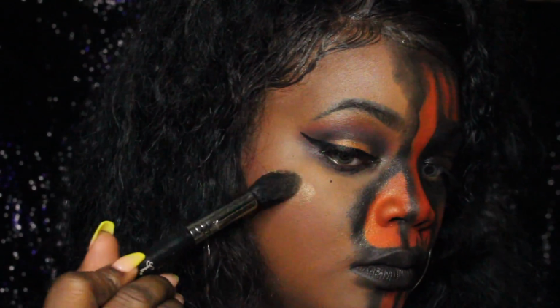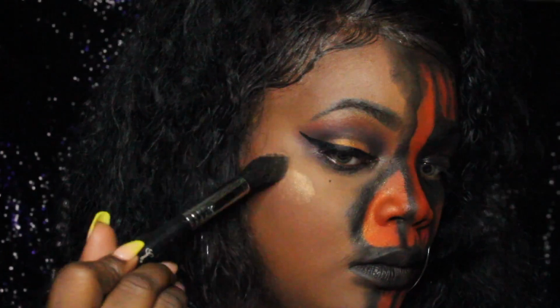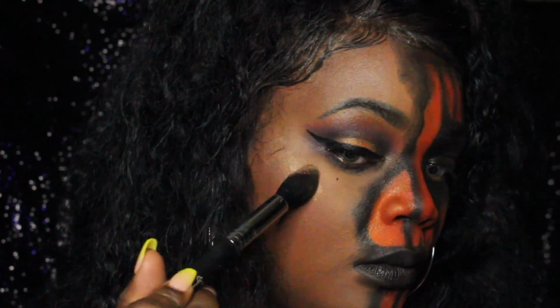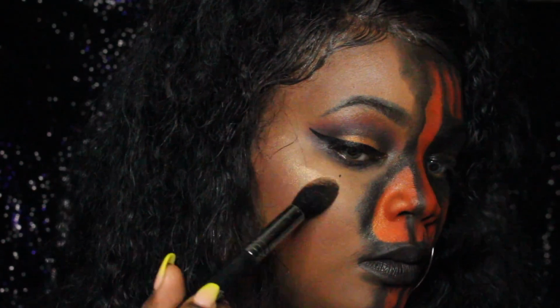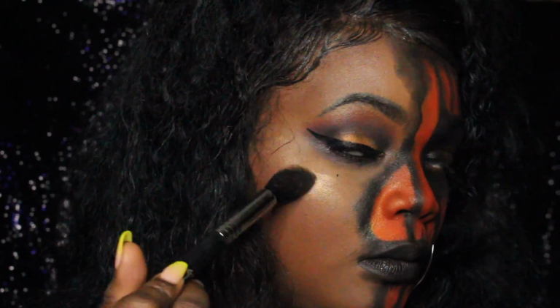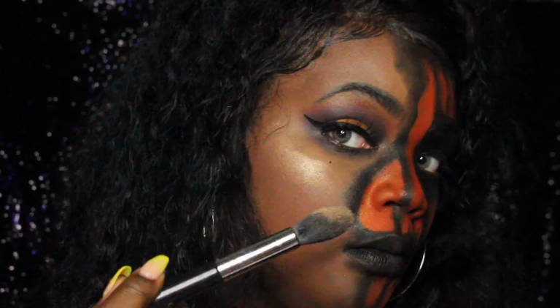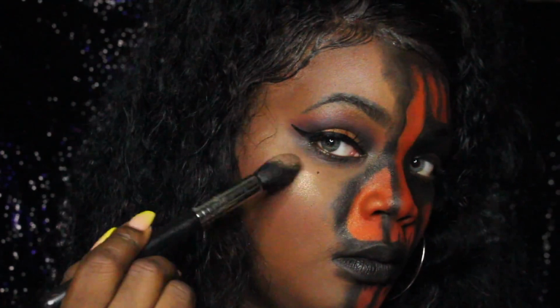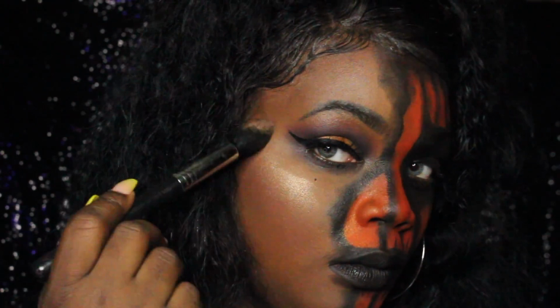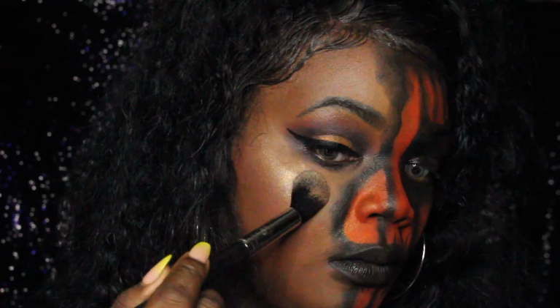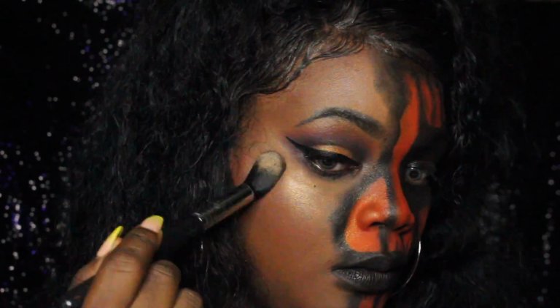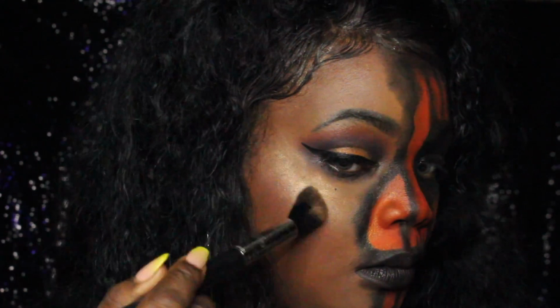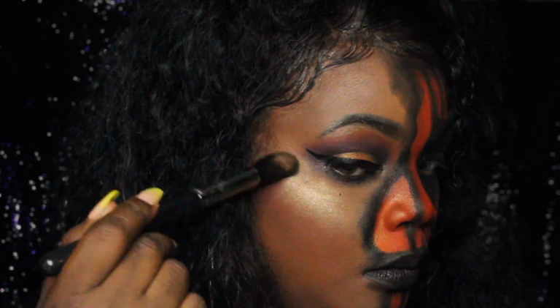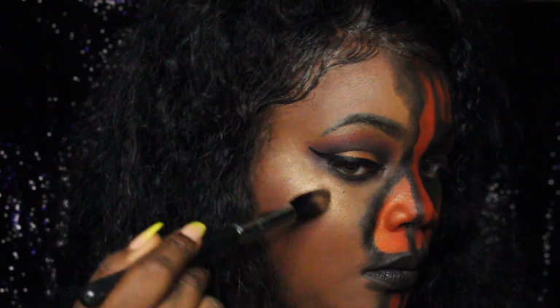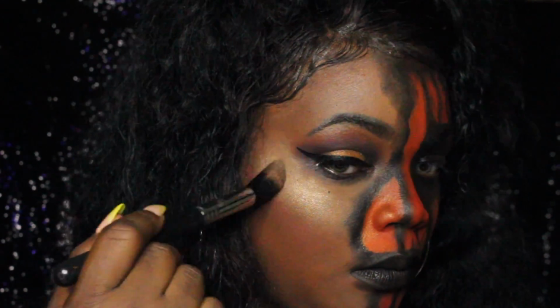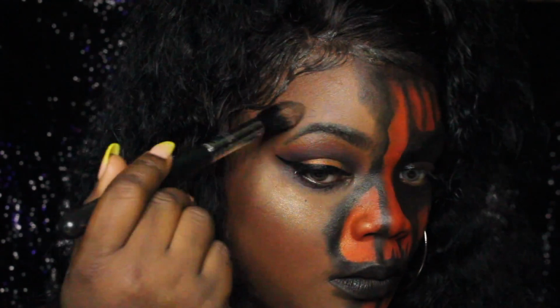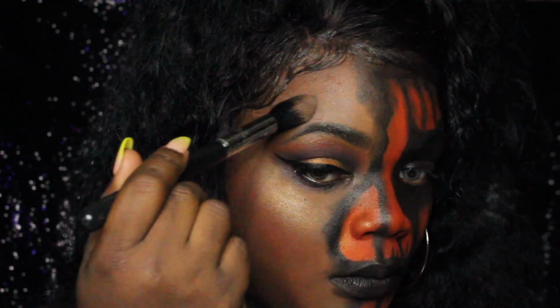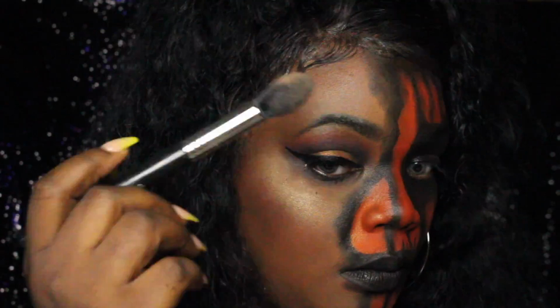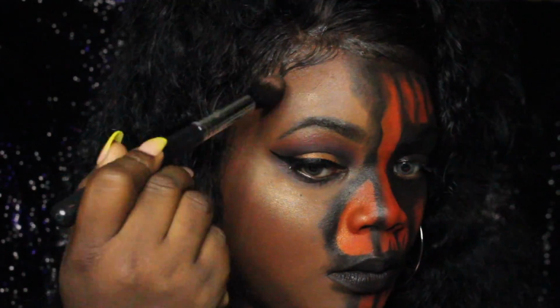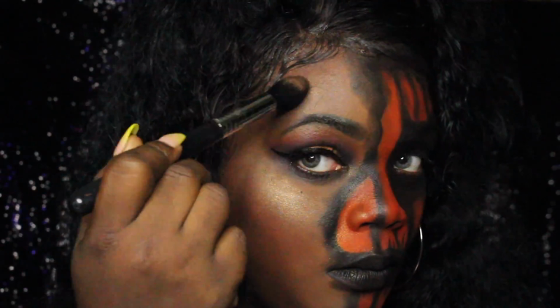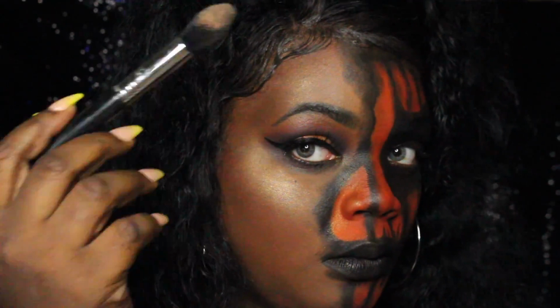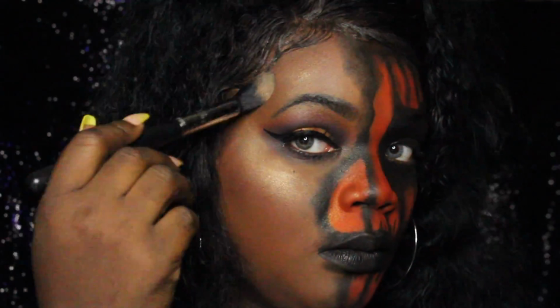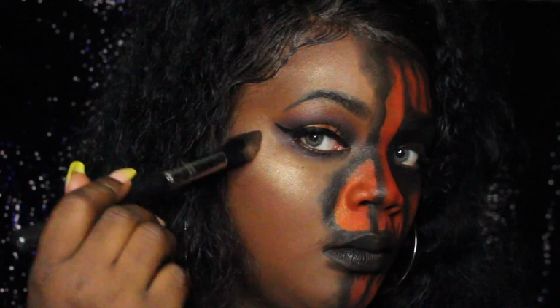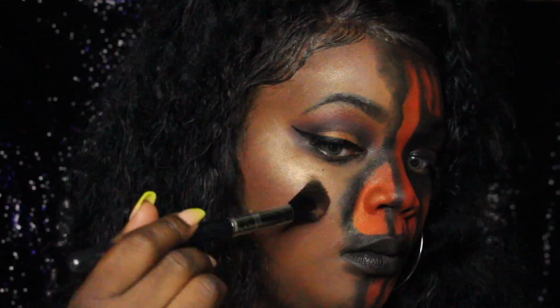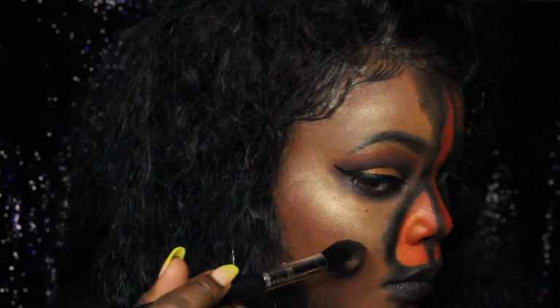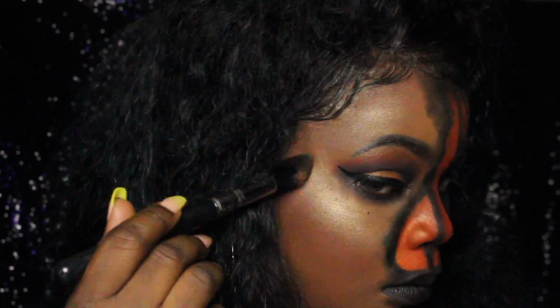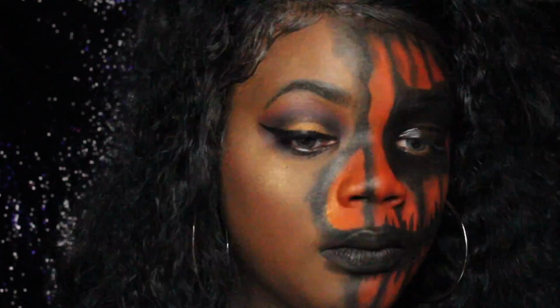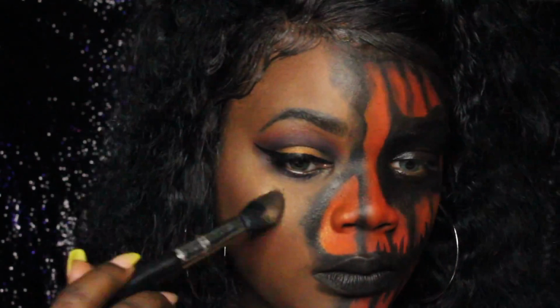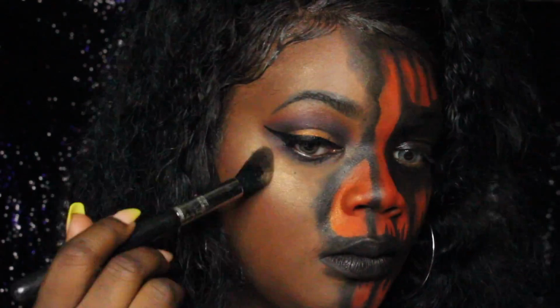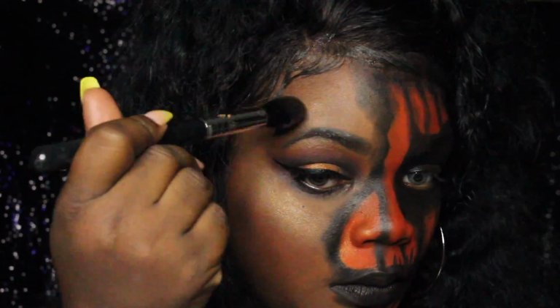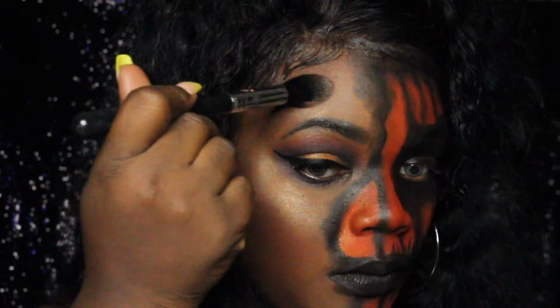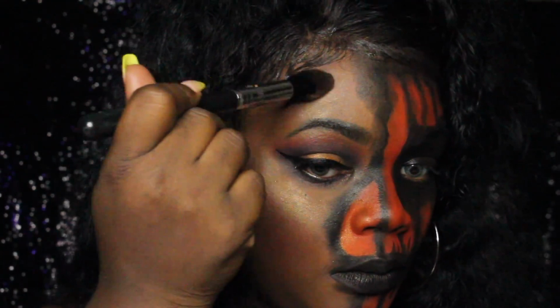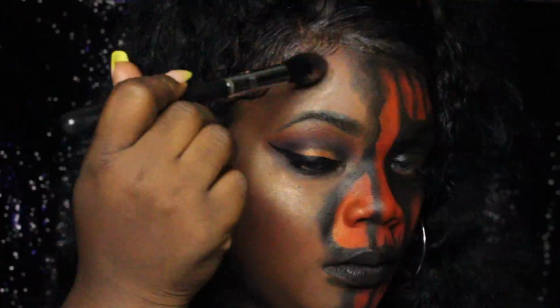Now you see me using my highlight for that glam side — yeah, we're gonna be extra because it's Halloween. That's Chasing the Sun from Dose of Colors. Yeah, thank you so much for watching and I'll see you guys in the next one.